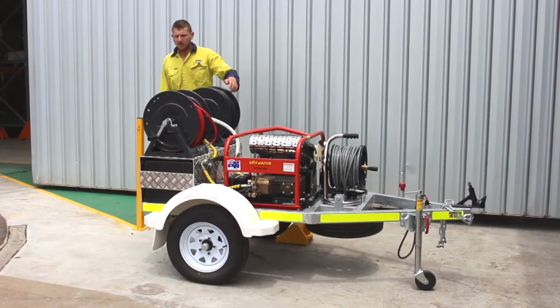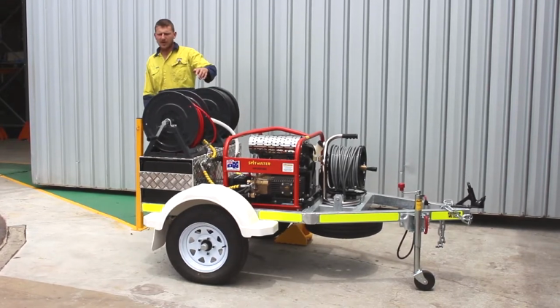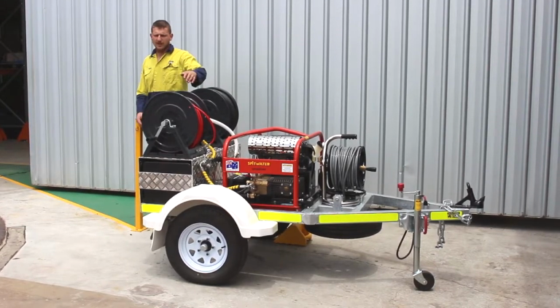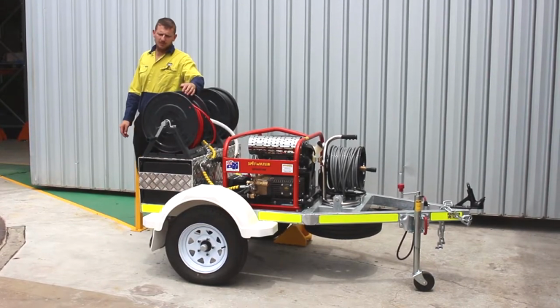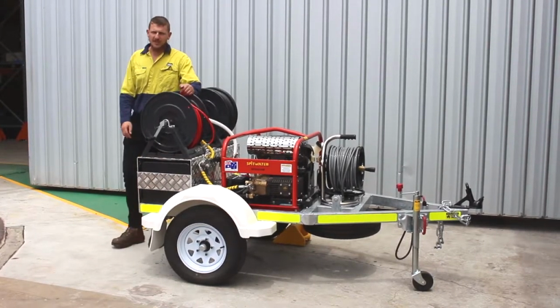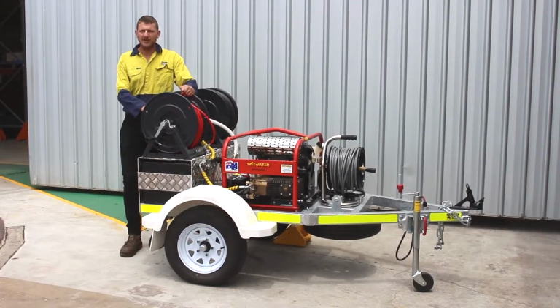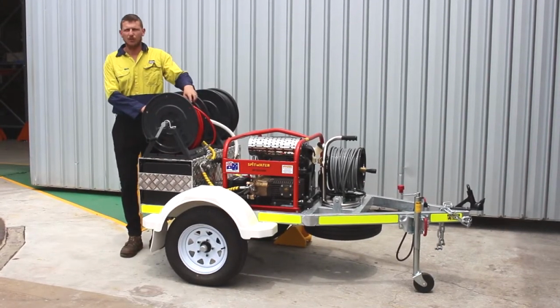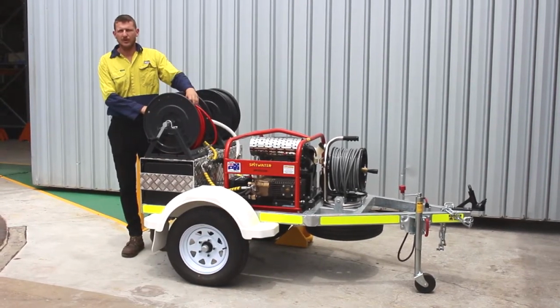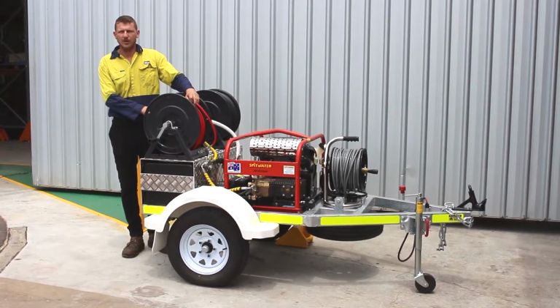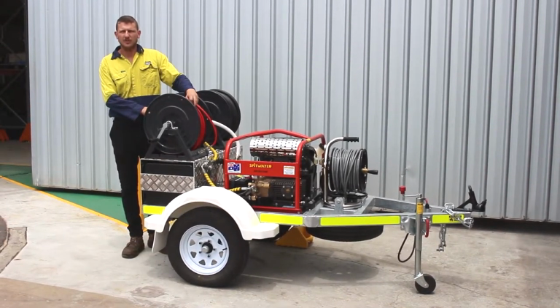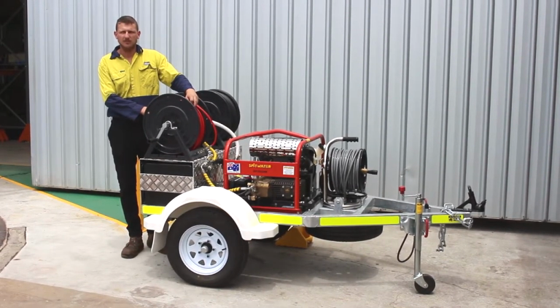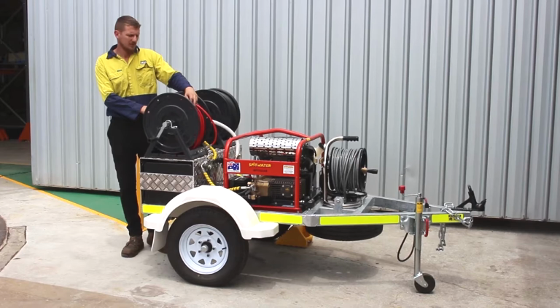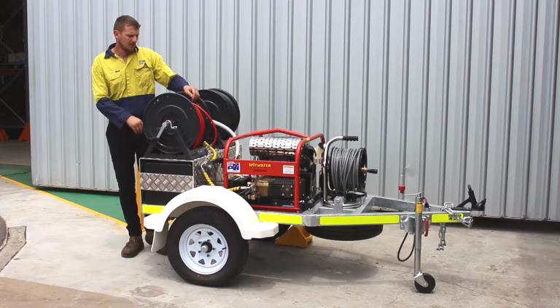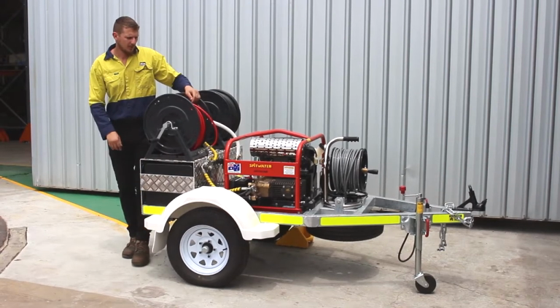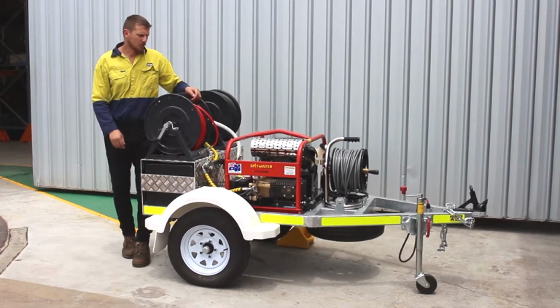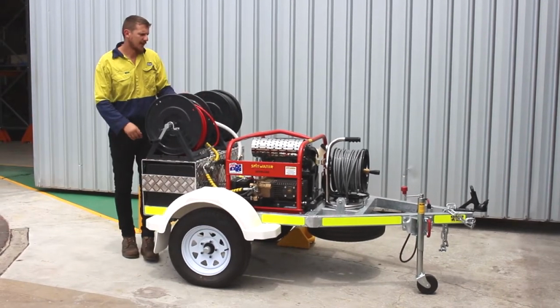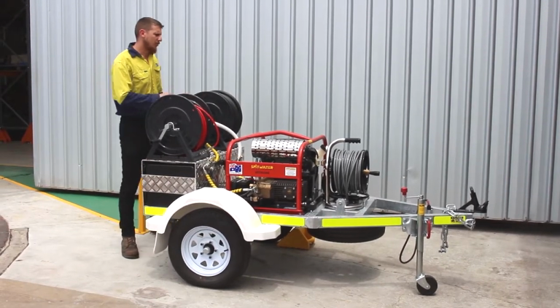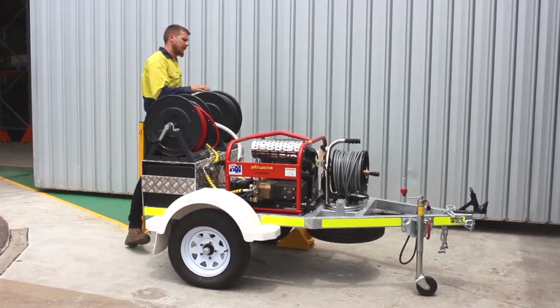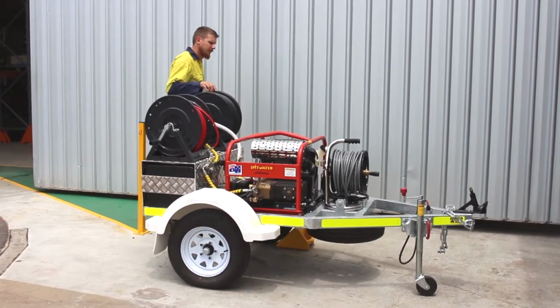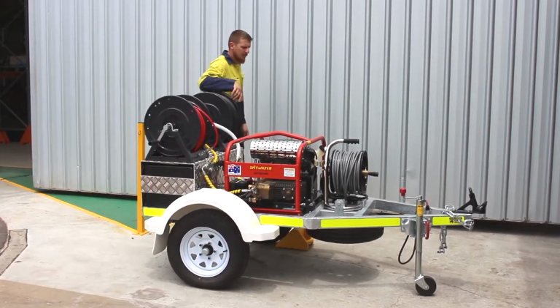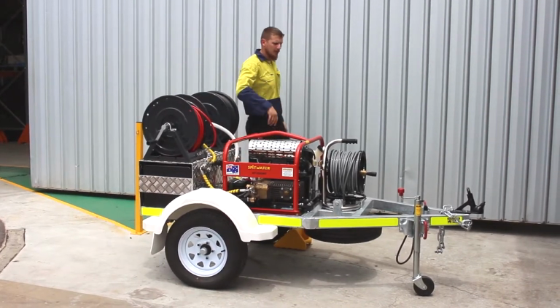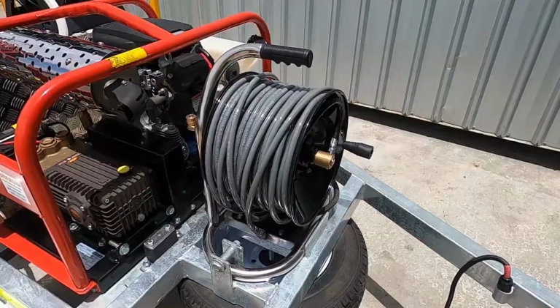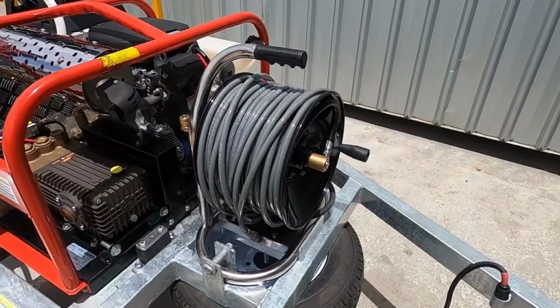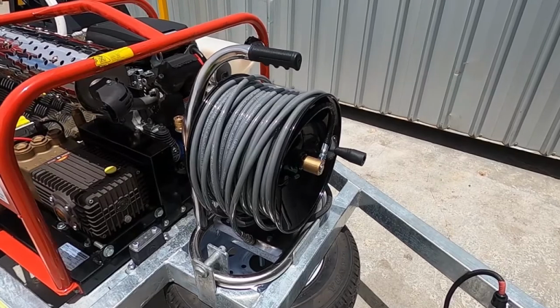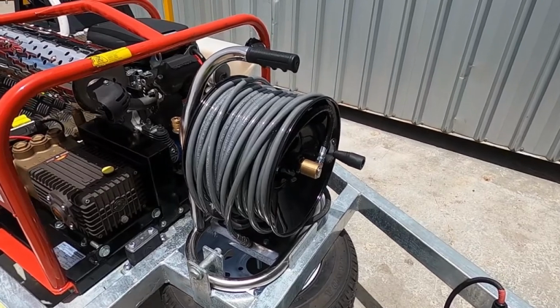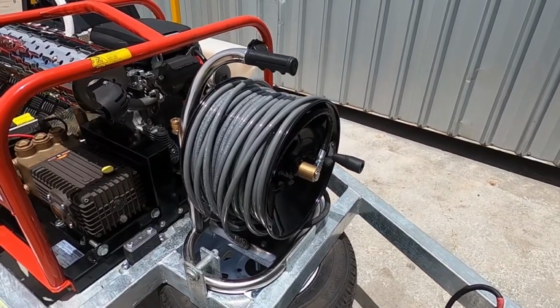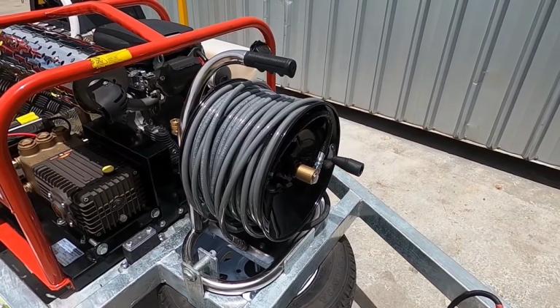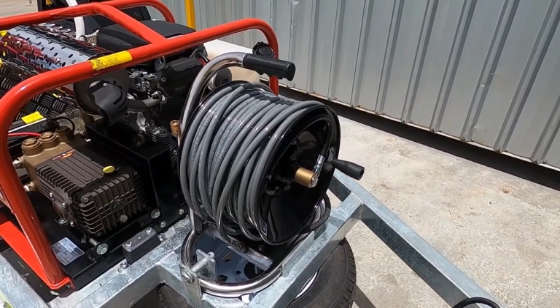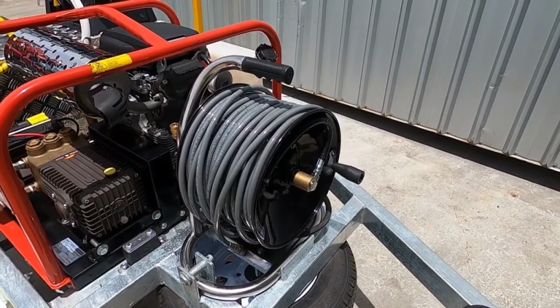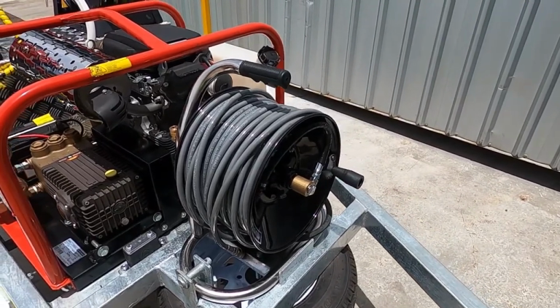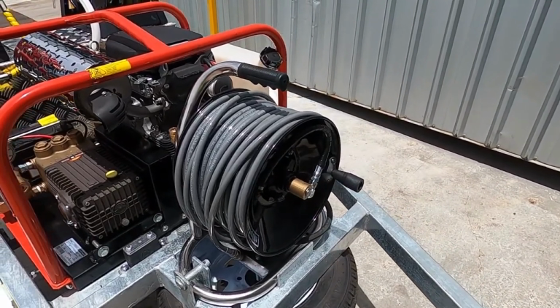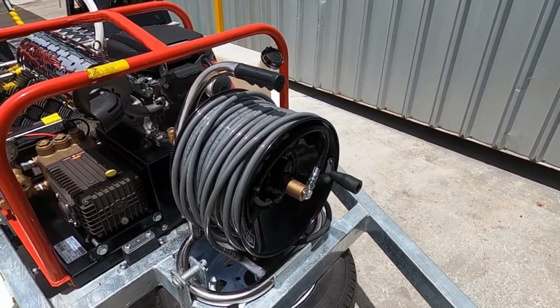On your outlet you've got 60 metres of quarter inch jetter hose that you can also attach to your genuine Mustang mini reel, that's also got another 60 metres of quarter inch jetter hose.